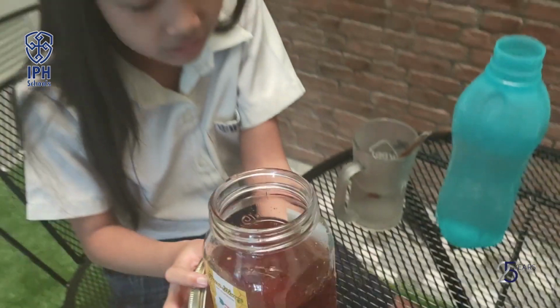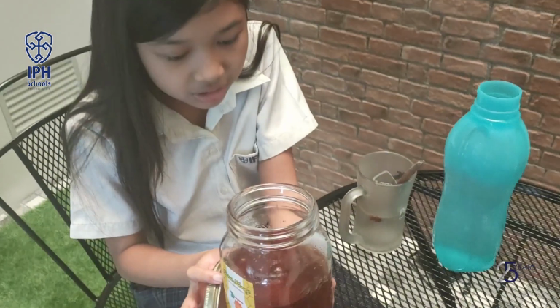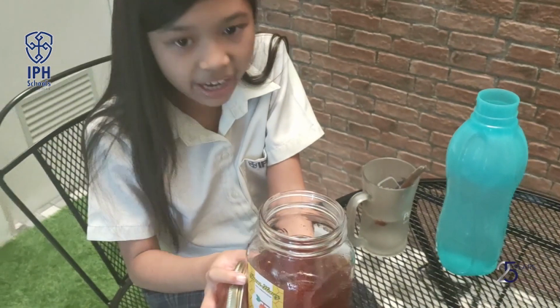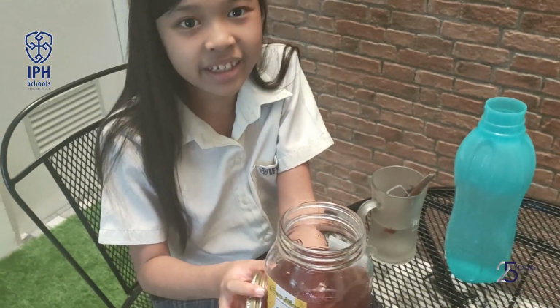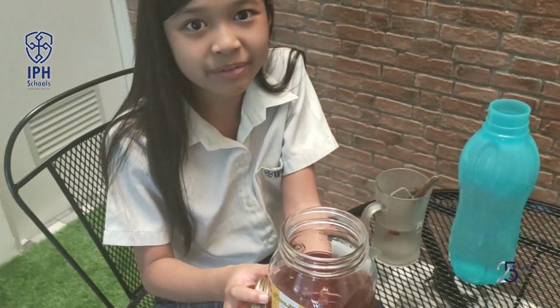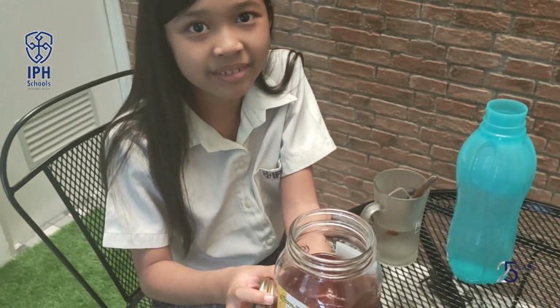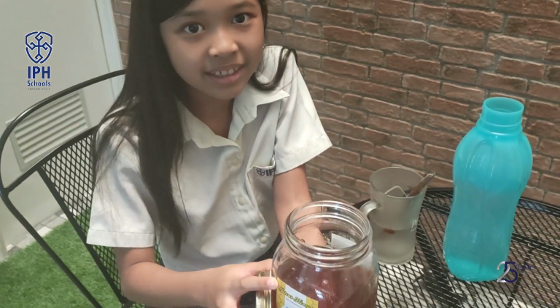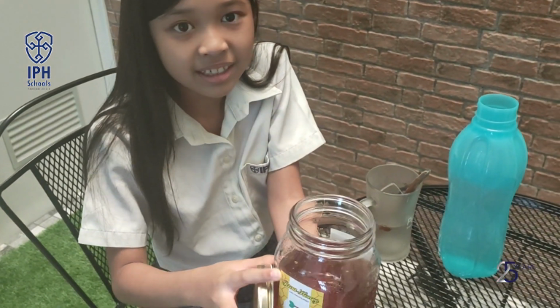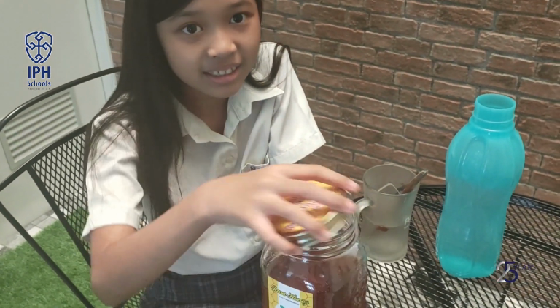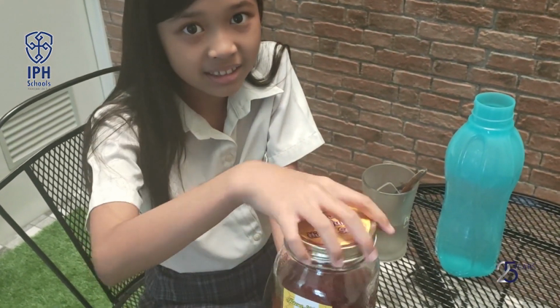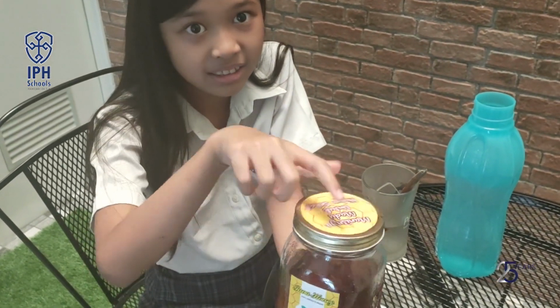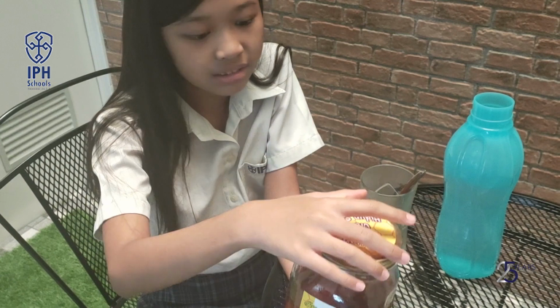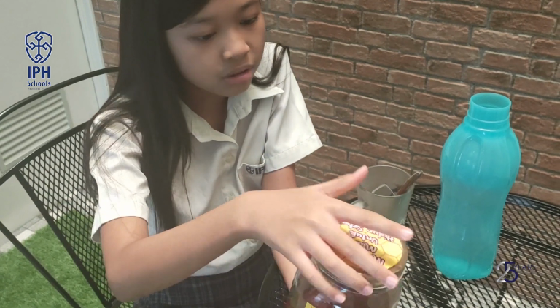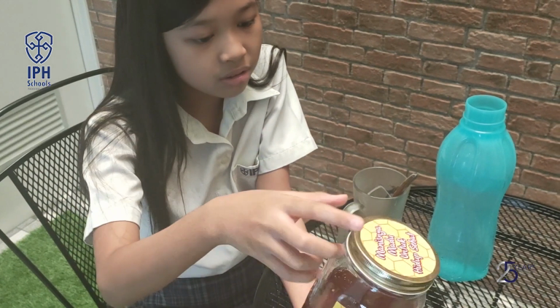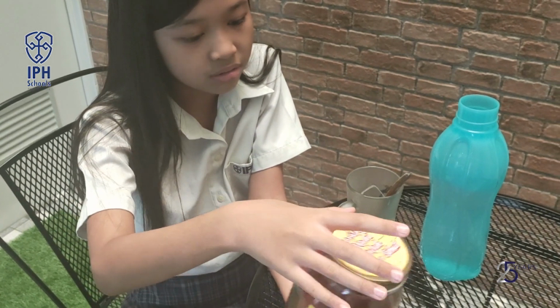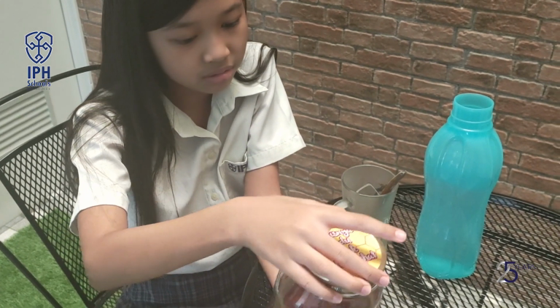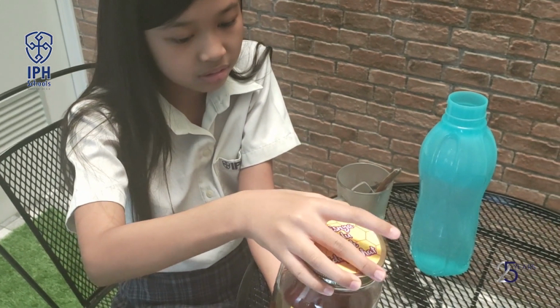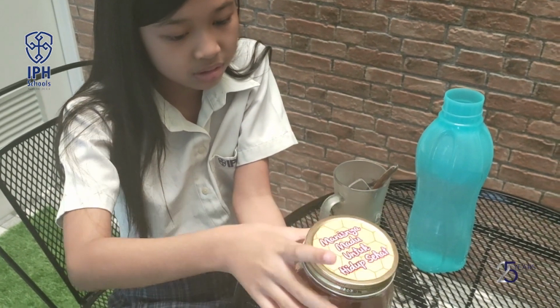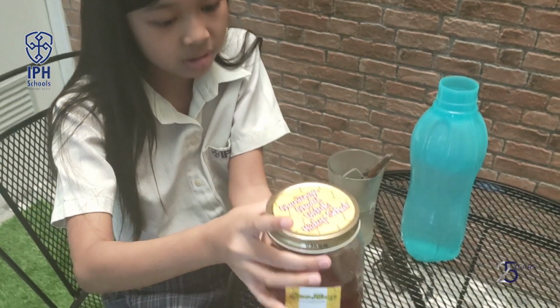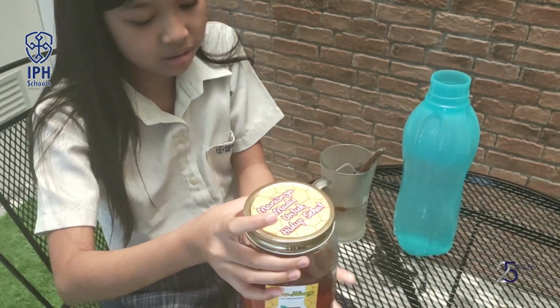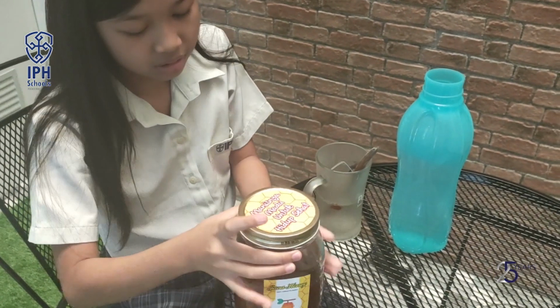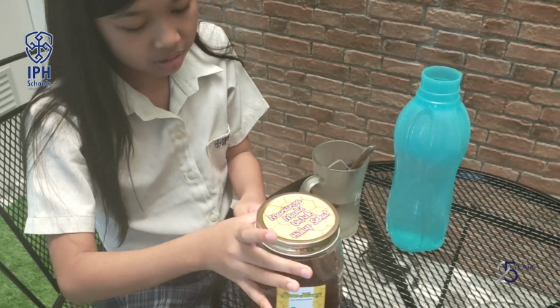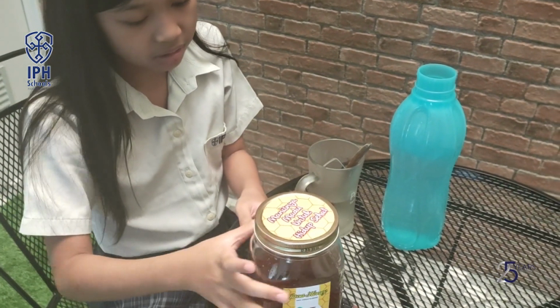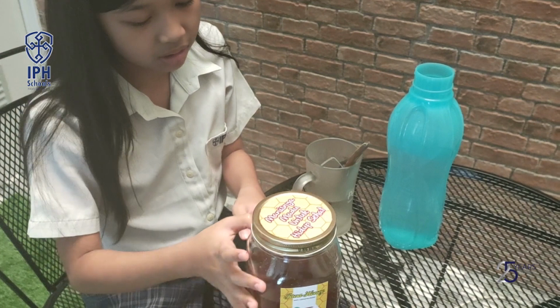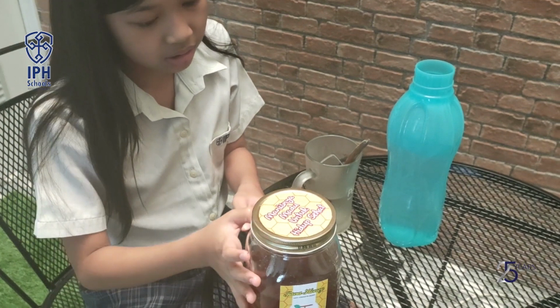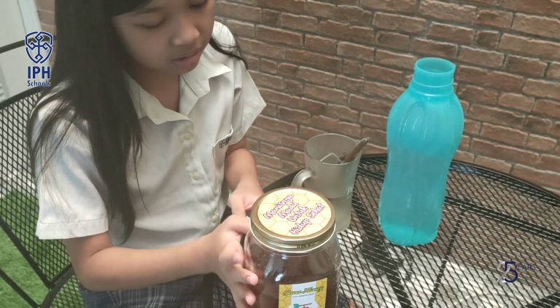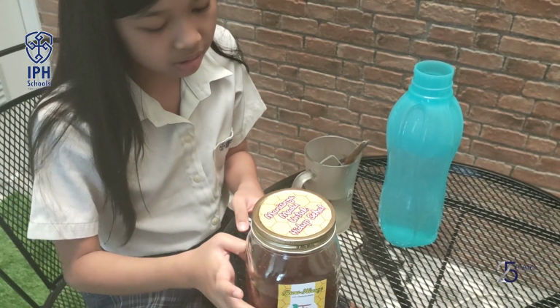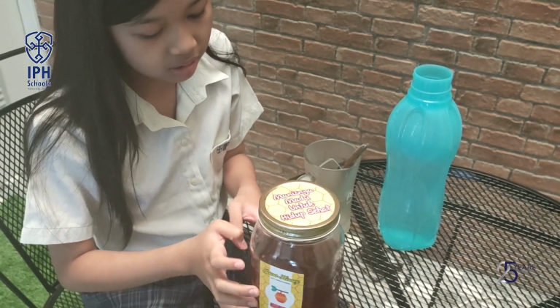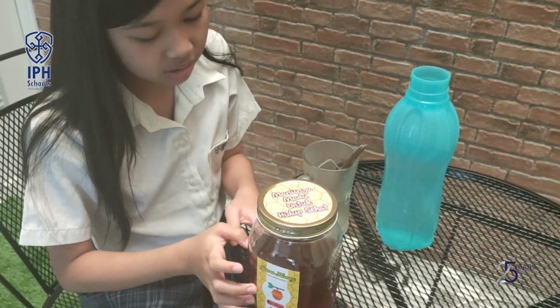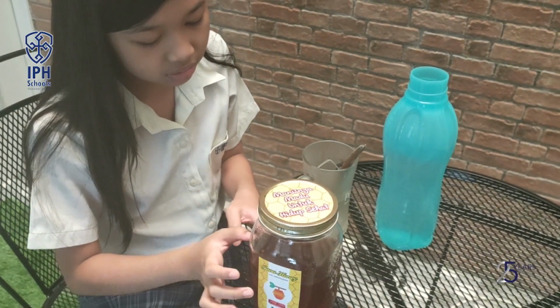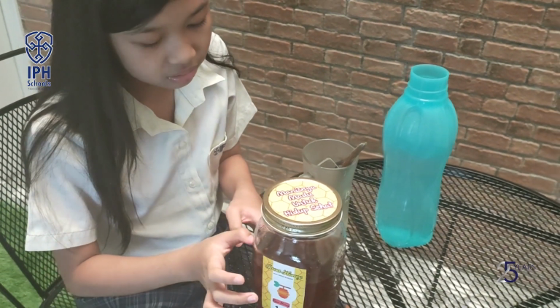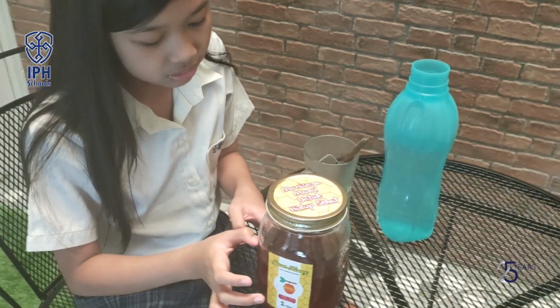It looks like honey. No, the honey is beside the bottles. It's just the same because I use the unused jar for used cooking oil.